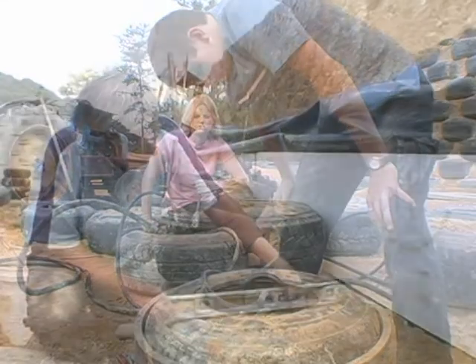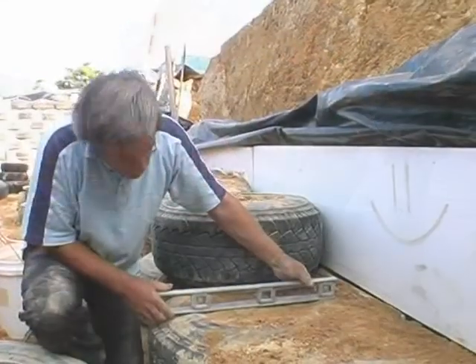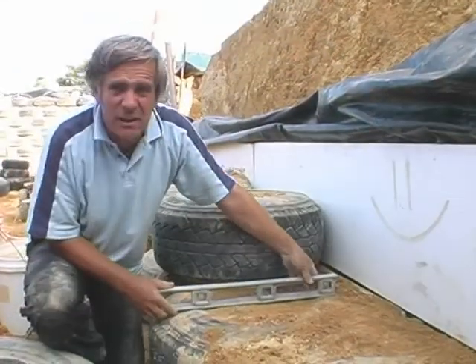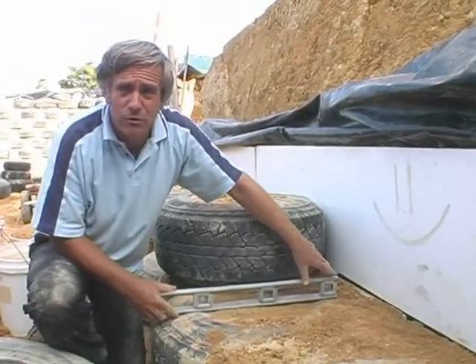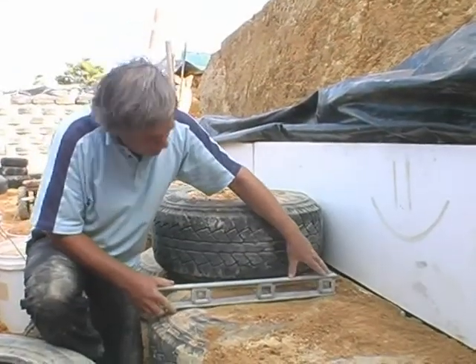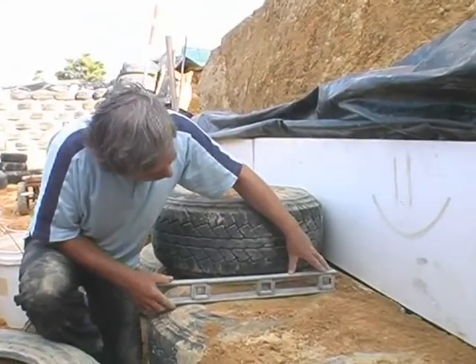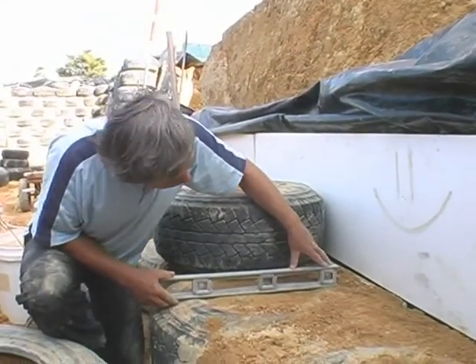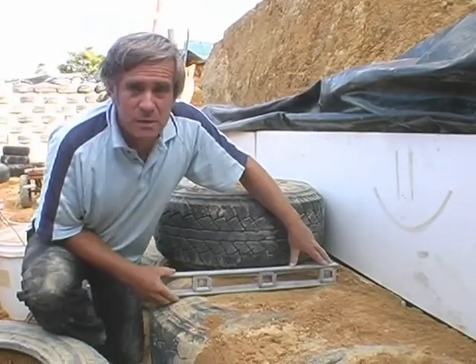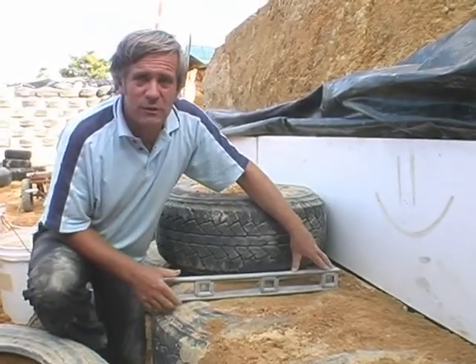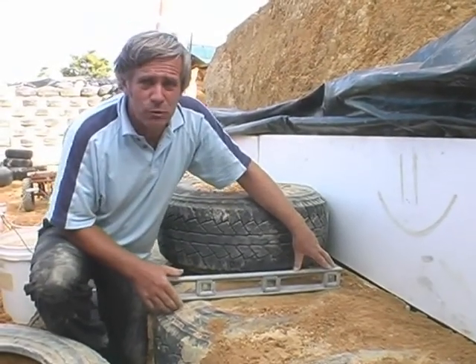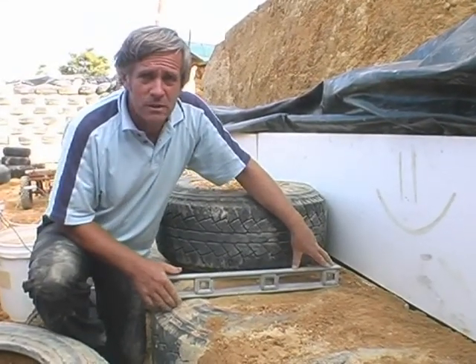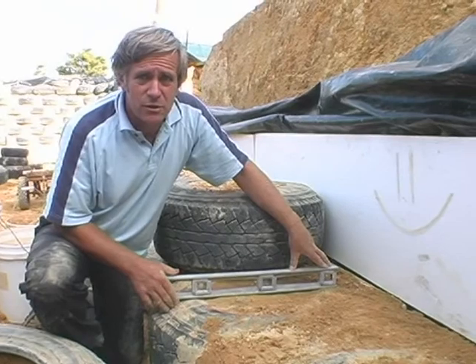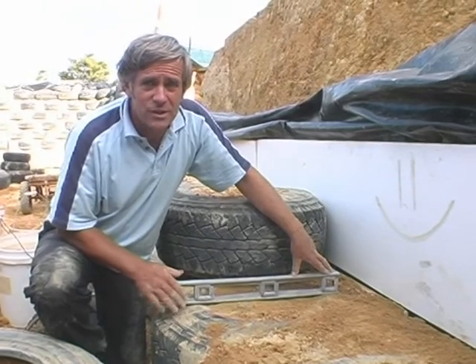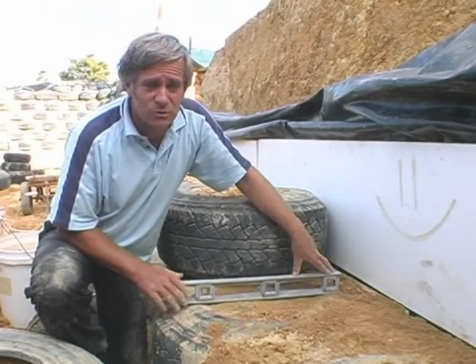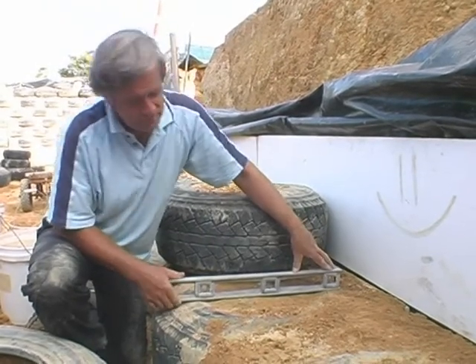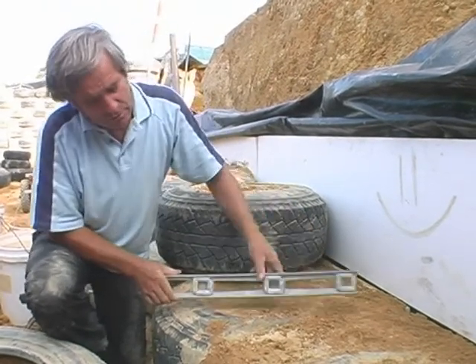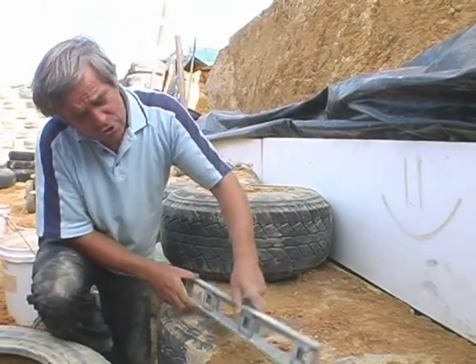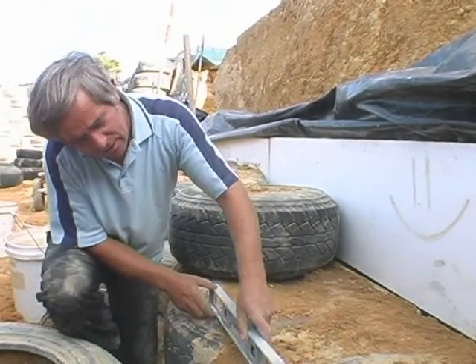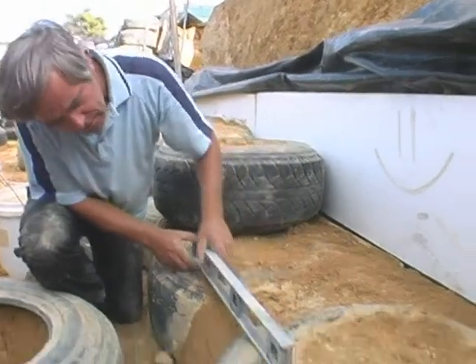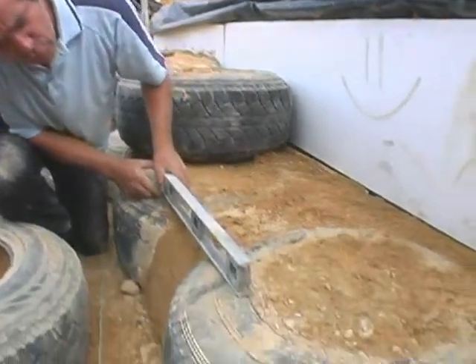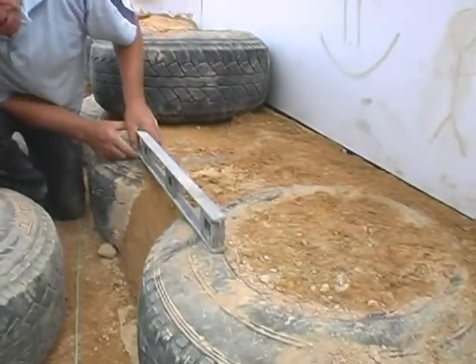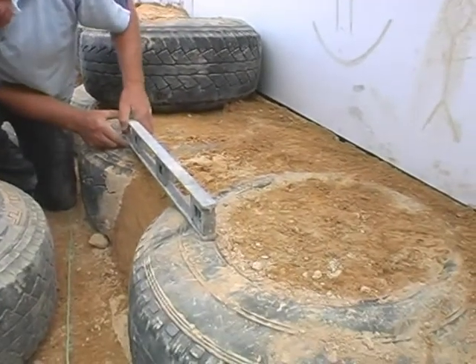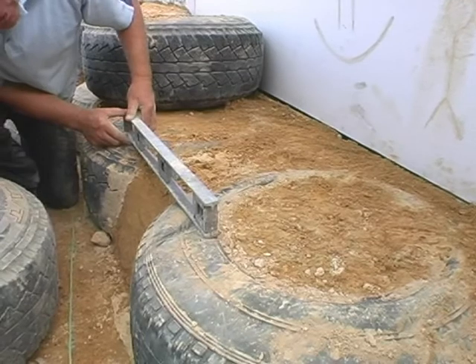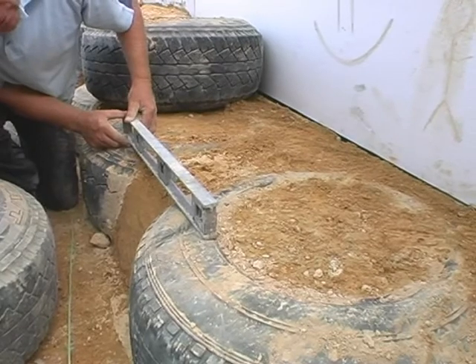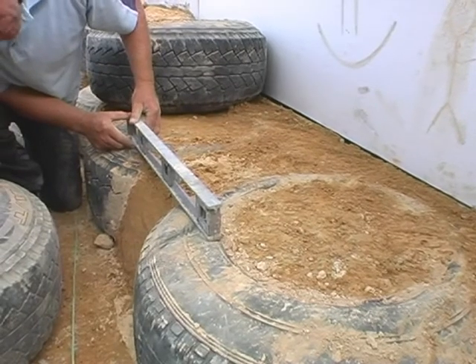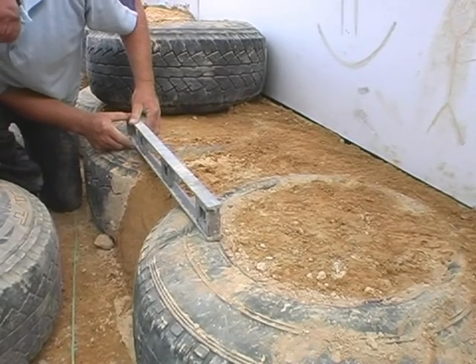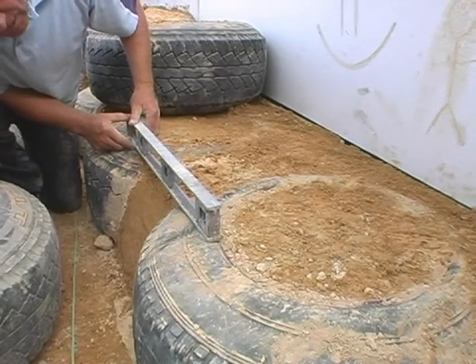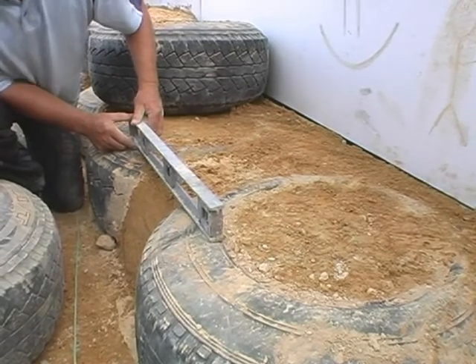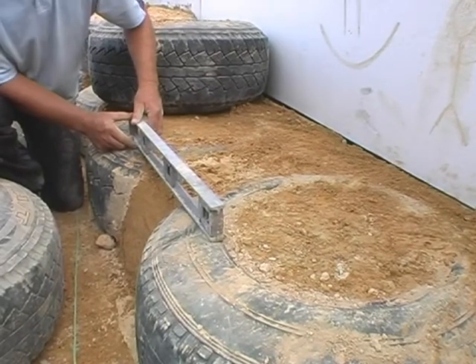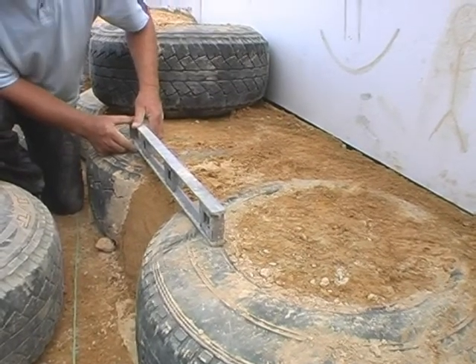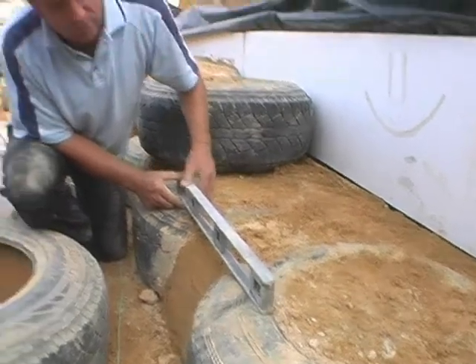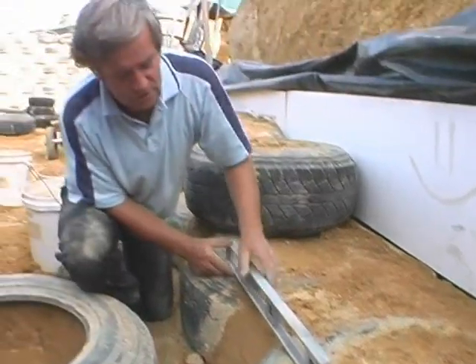Here I'm checking the level of the tyre — every tyre has to be perfectly level so that the wall doesn't tilt. We'll also check that the two tyres adjacent to each other are perfectly level. And that's perfect, so it's now ready for the next tyre.